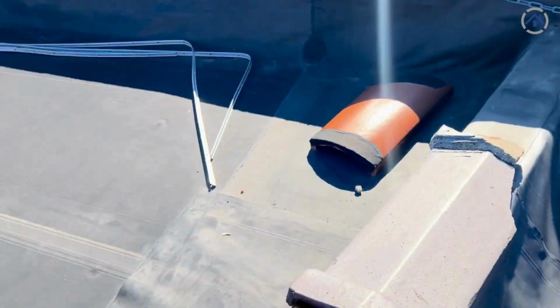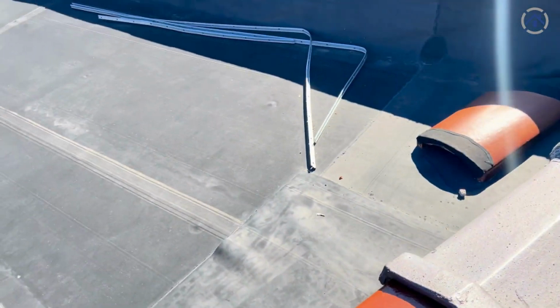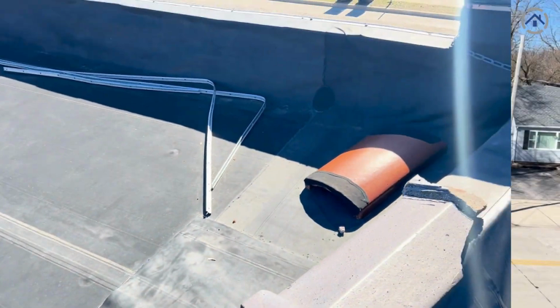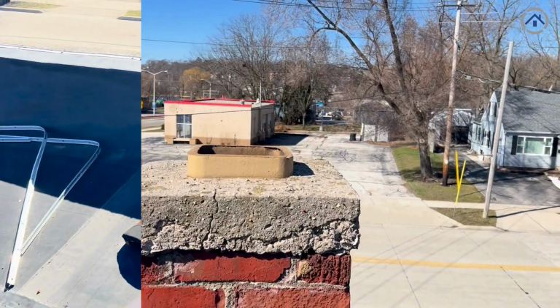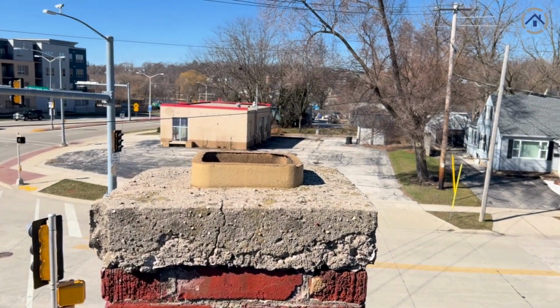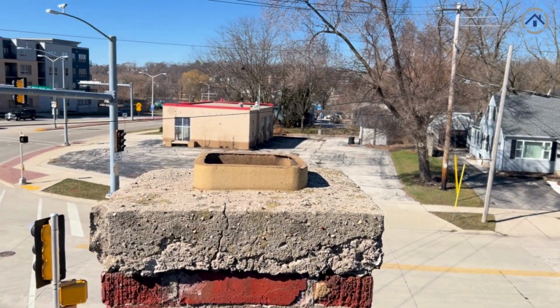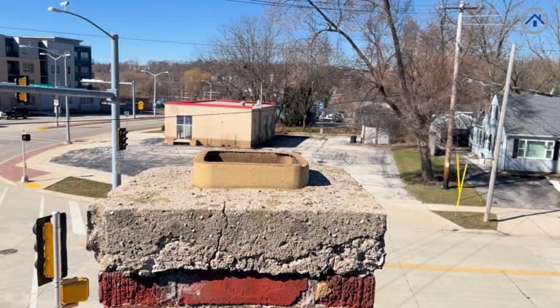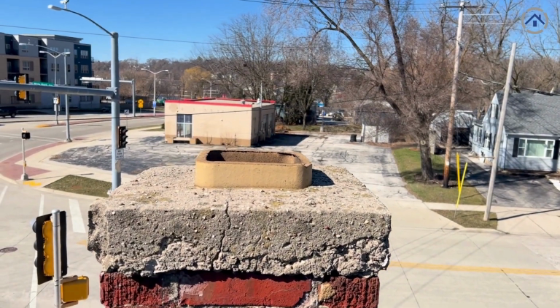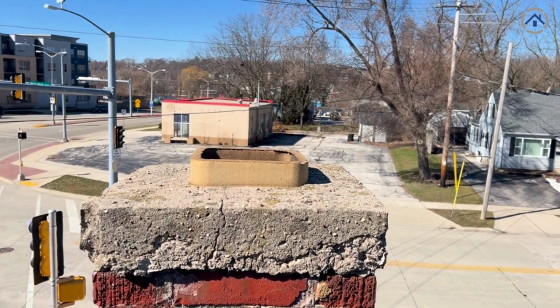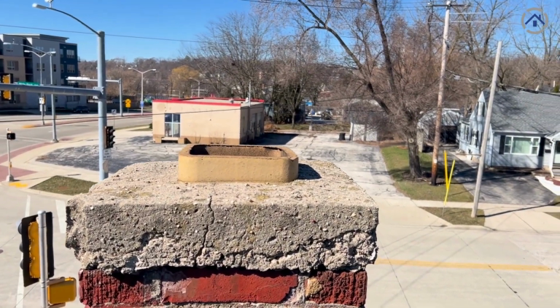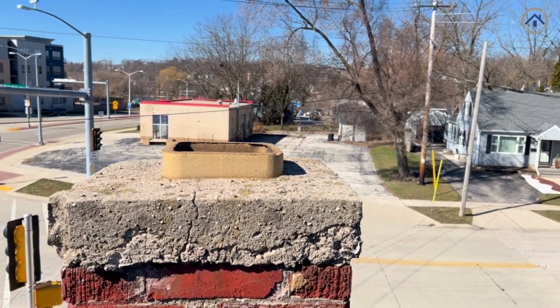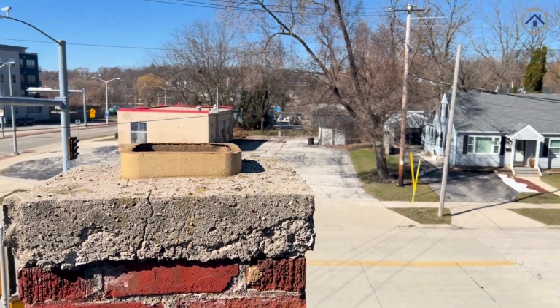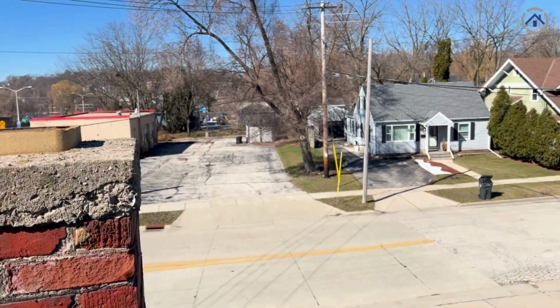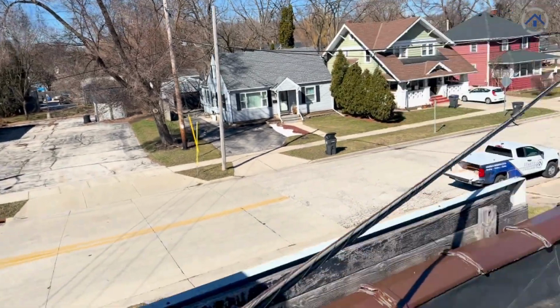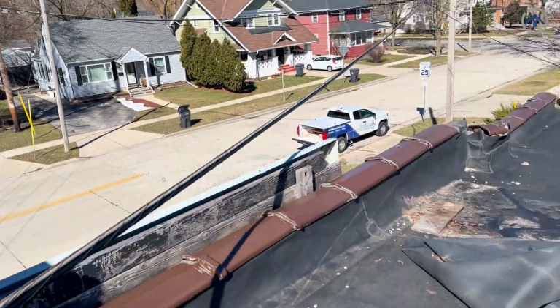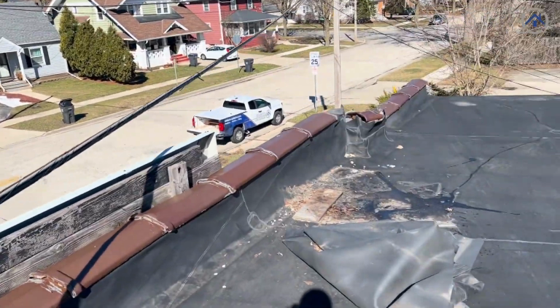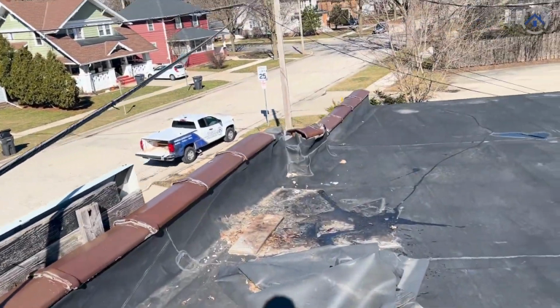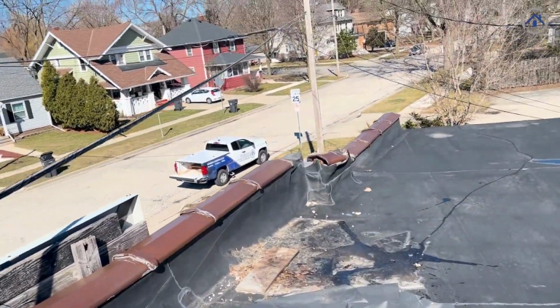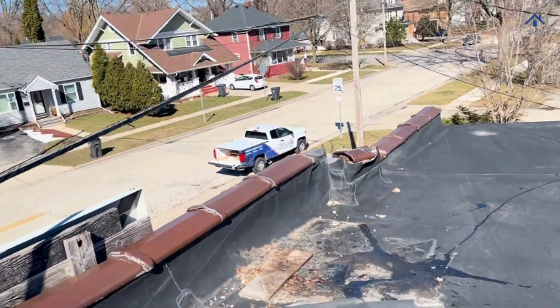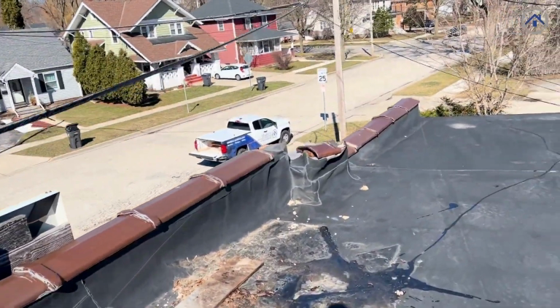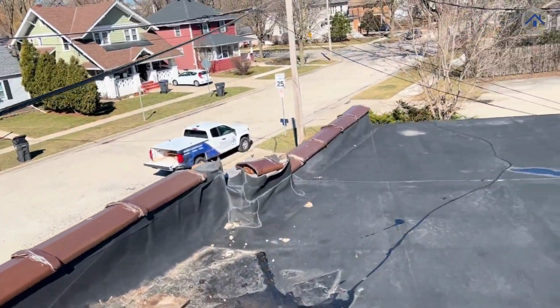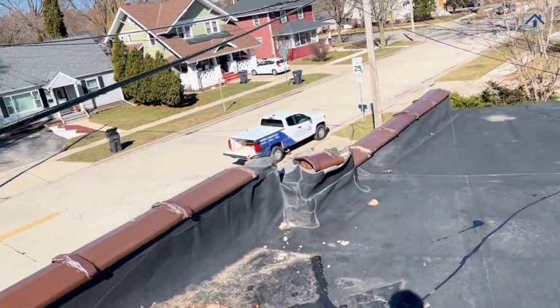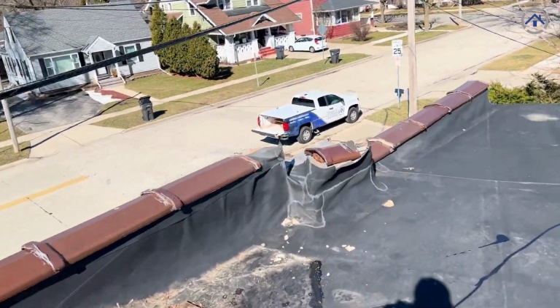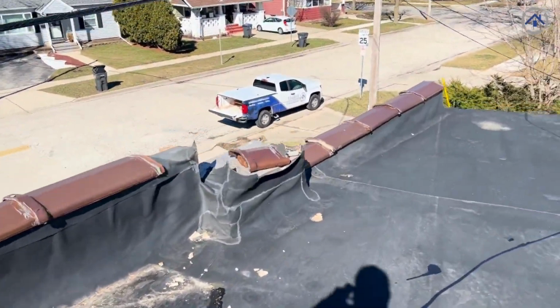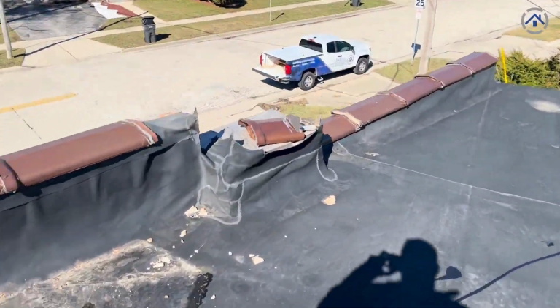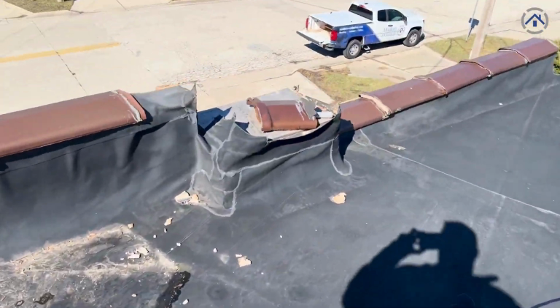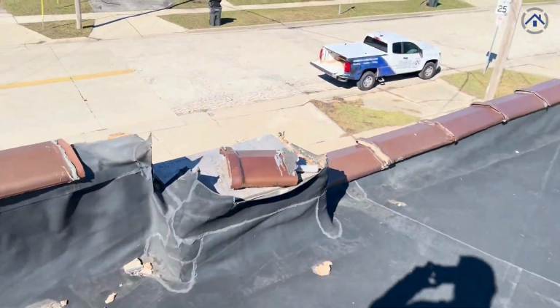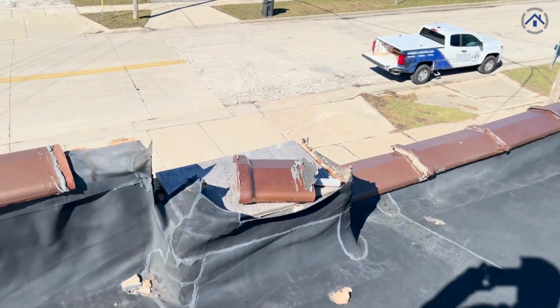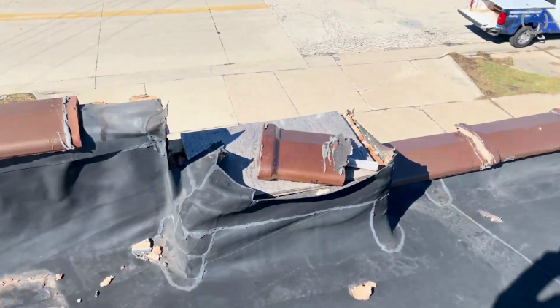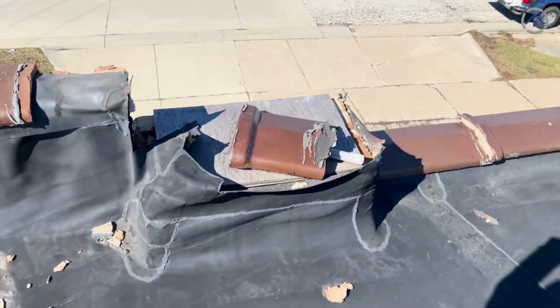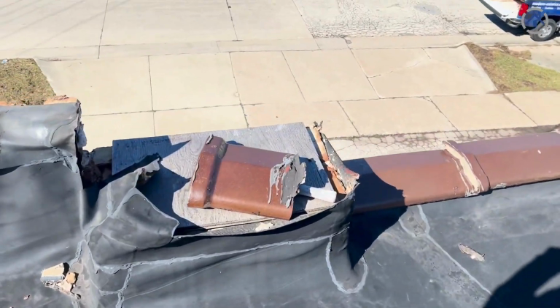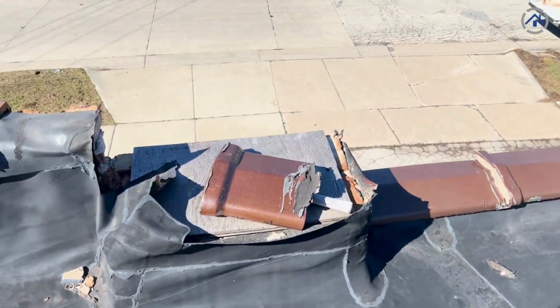We're missing a chimney cap here — basically squirrels and animals can get right down that. And then there's another area right over here that also needs to be addressed.